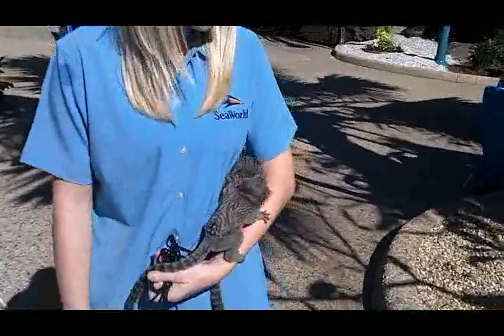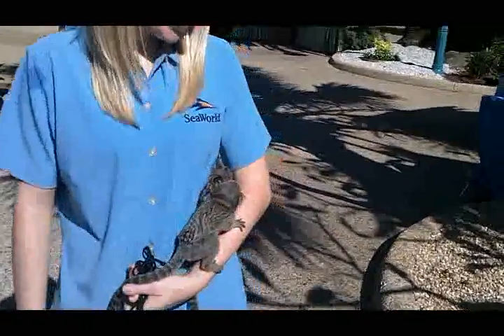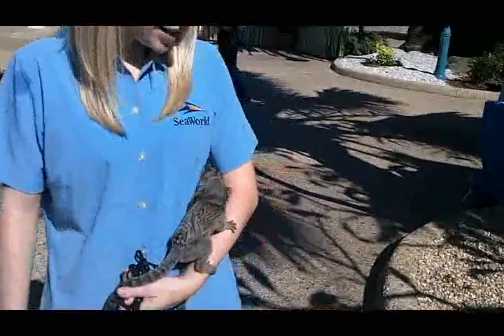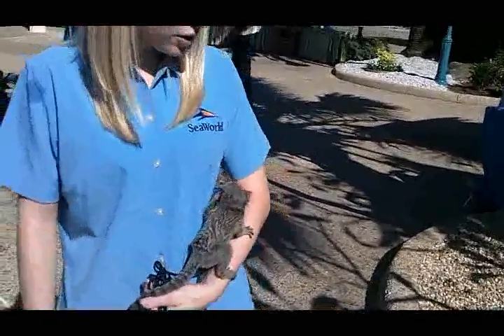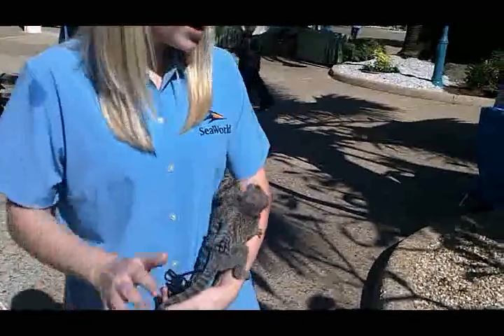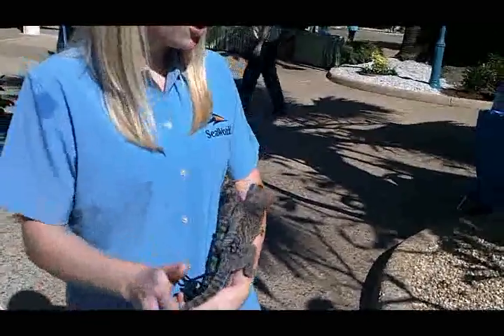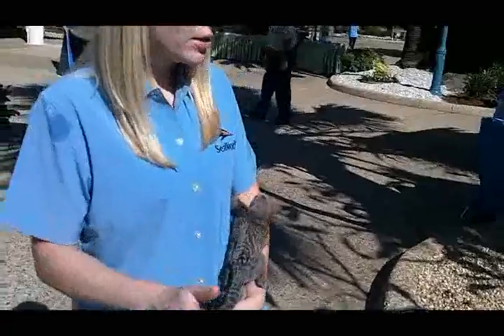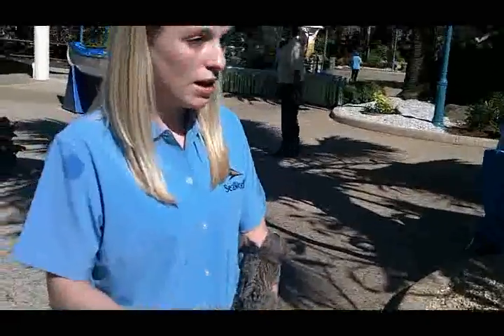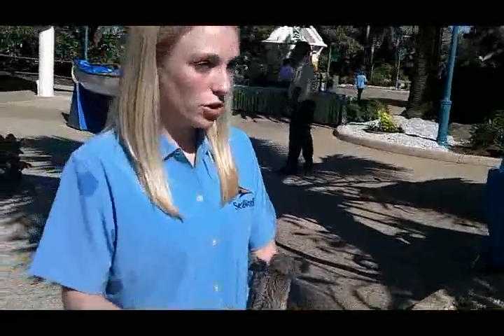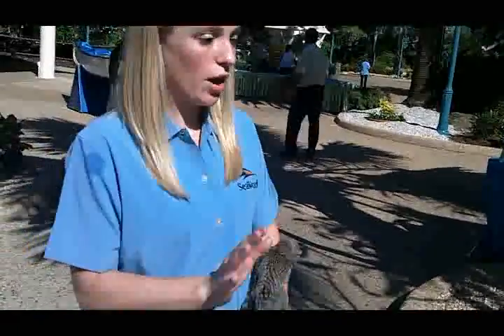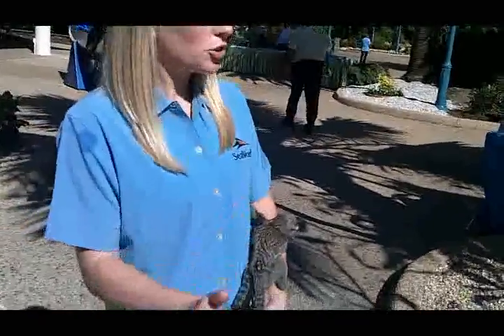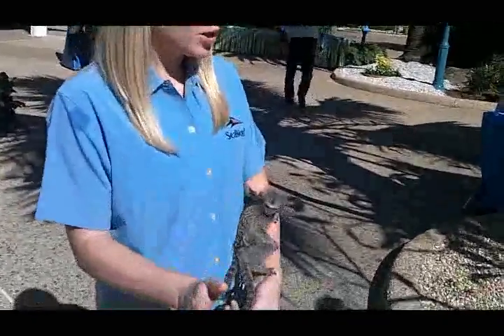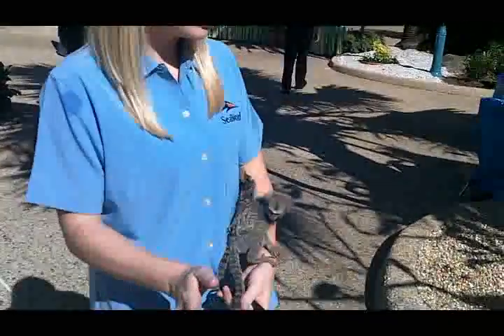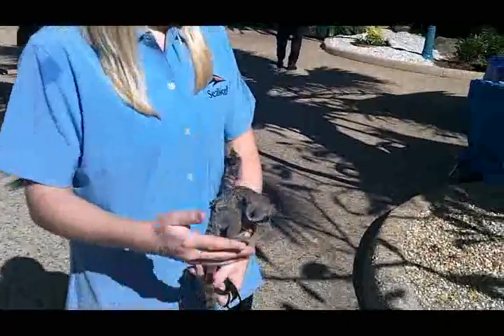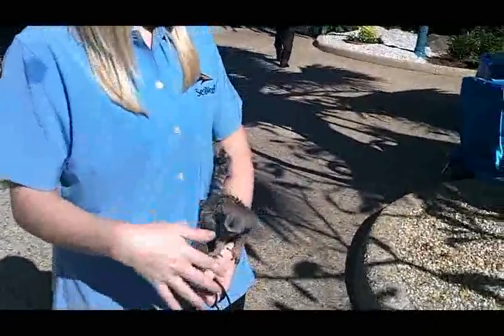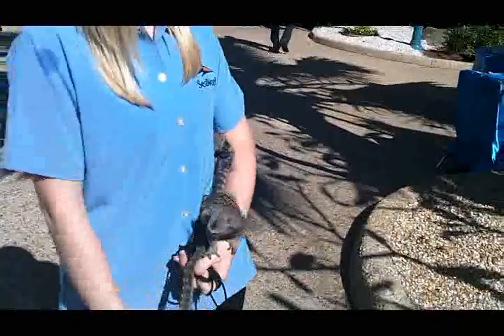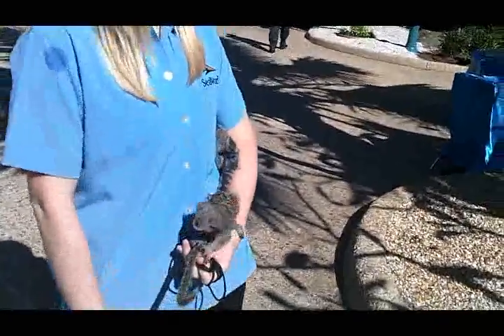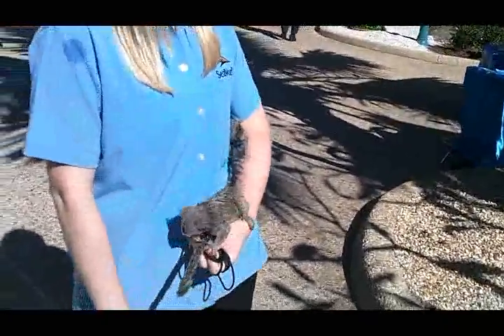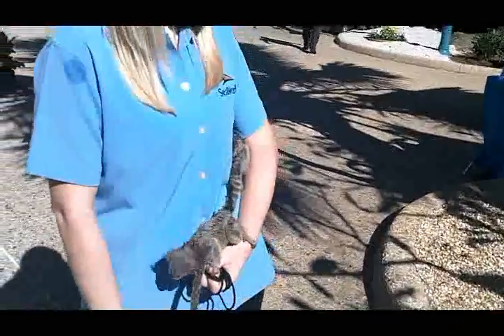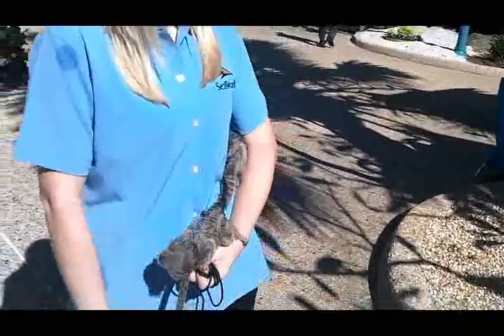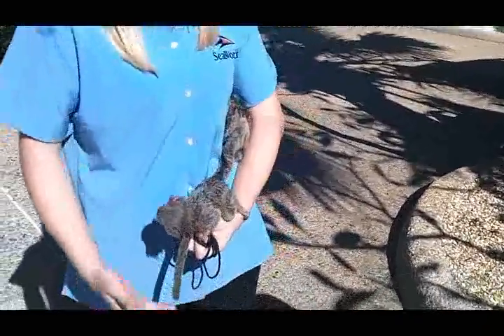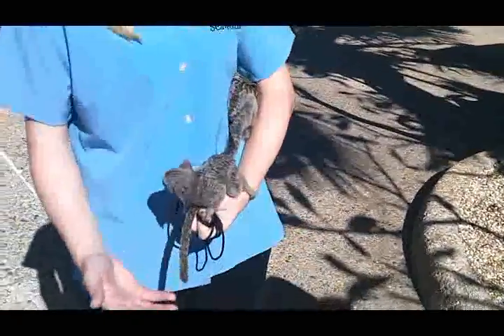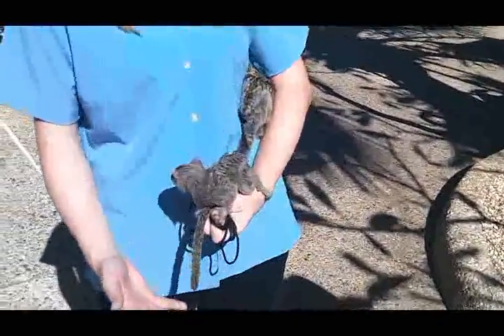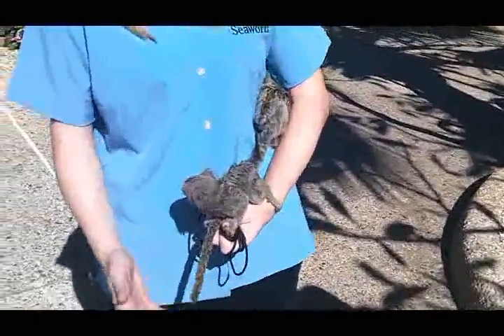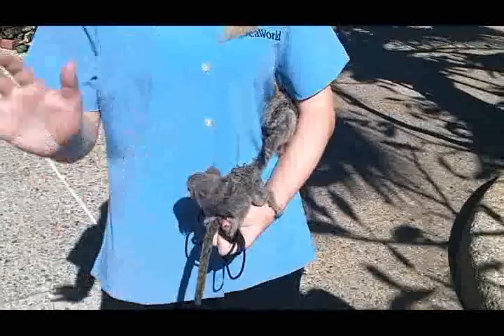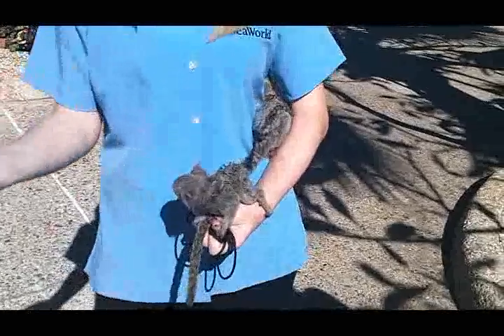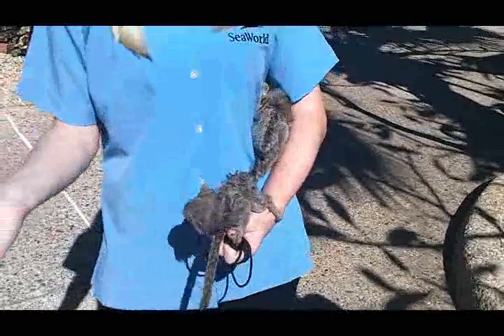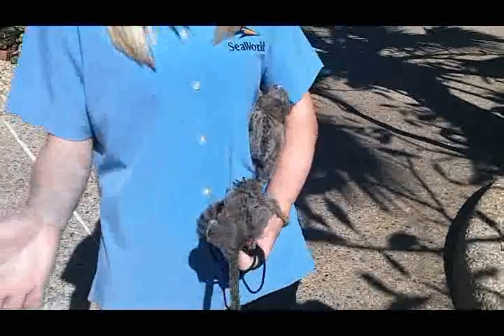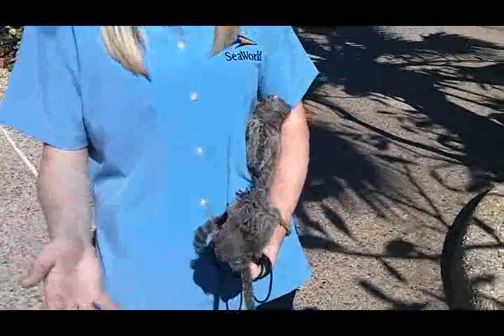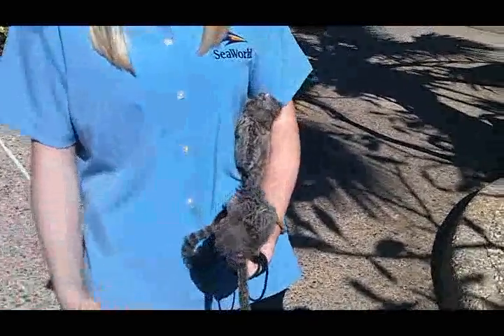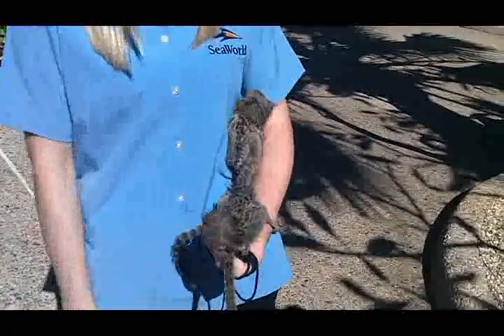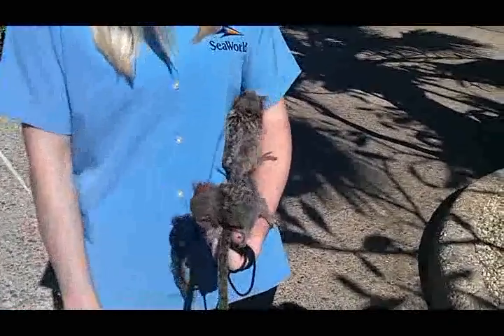They are very active animals. They're kind of like children — they have their energy spurts and then they sleep for a little and relax, then have their spurts of energy and relax again.